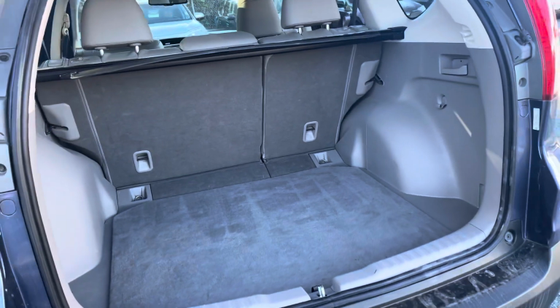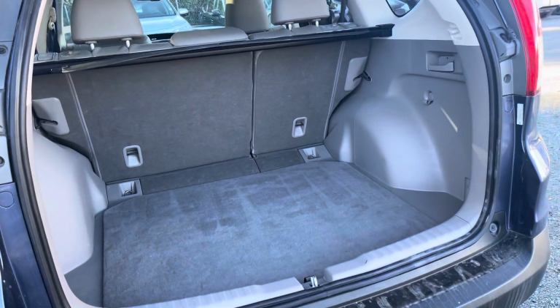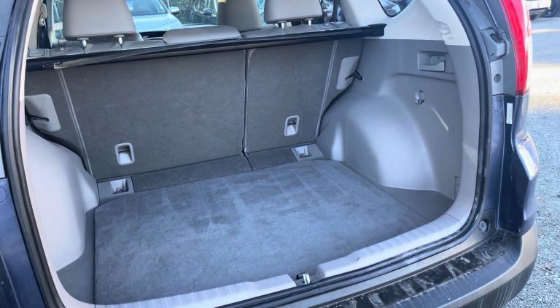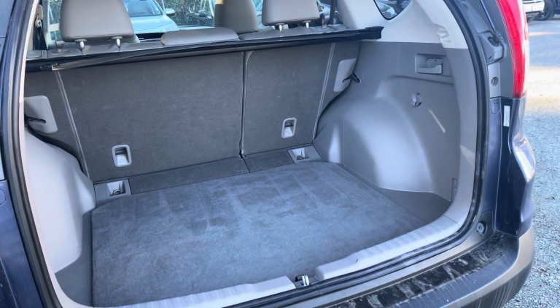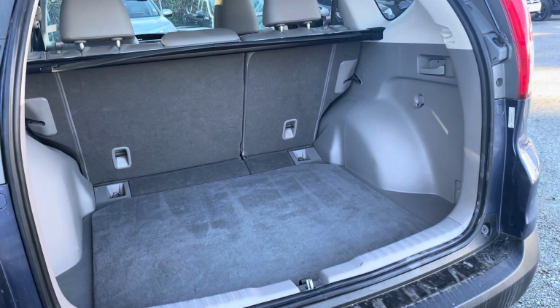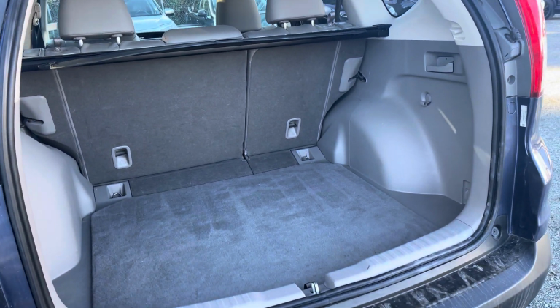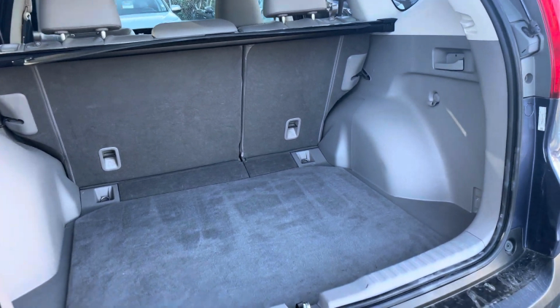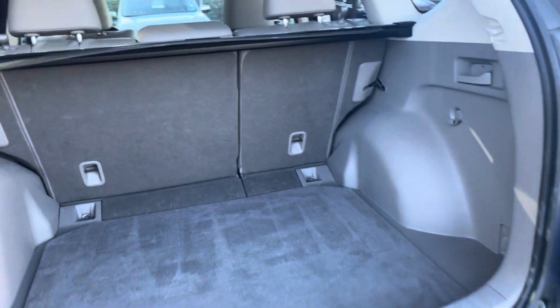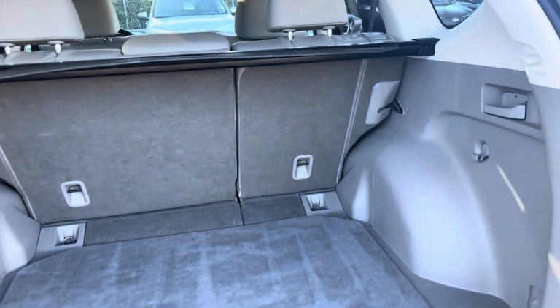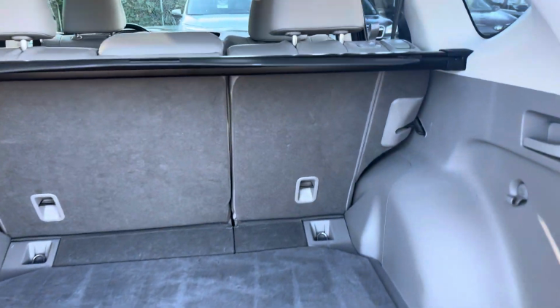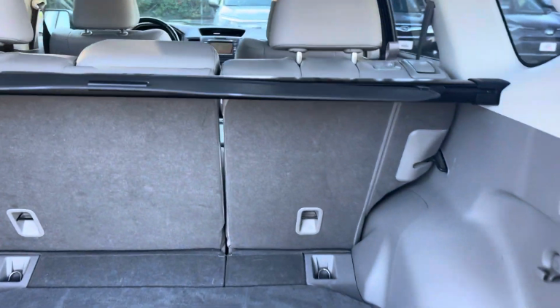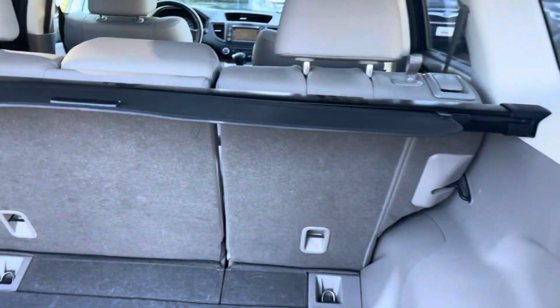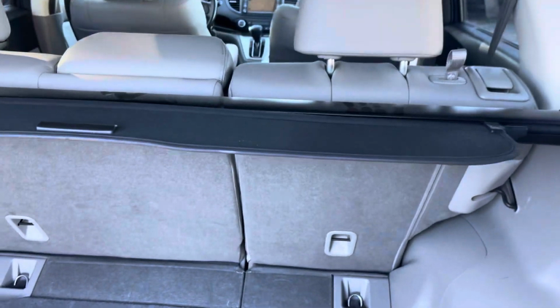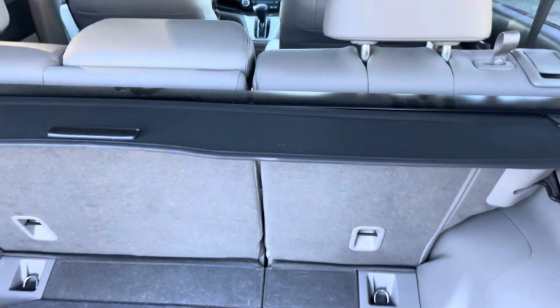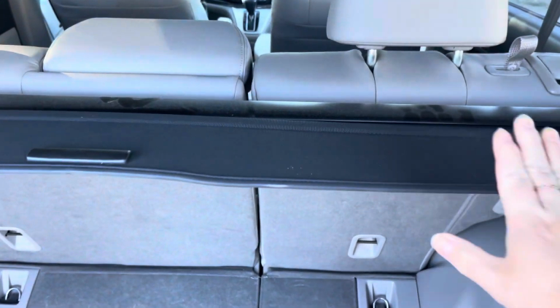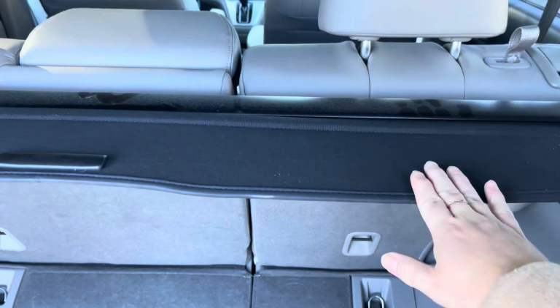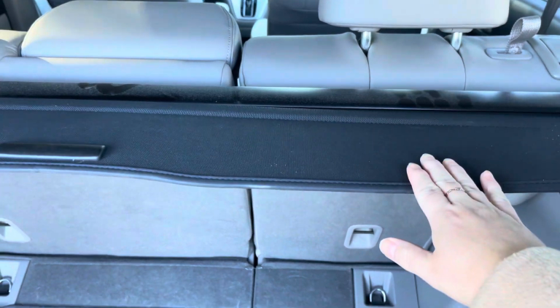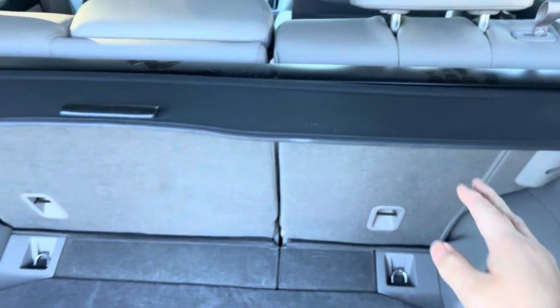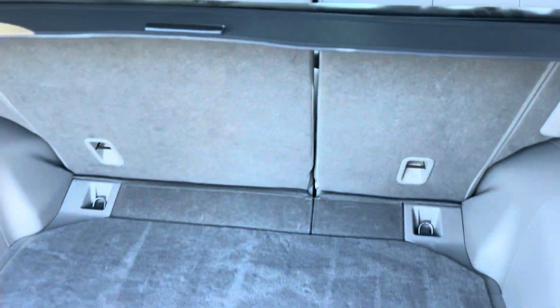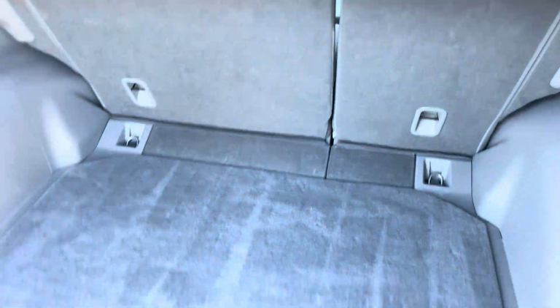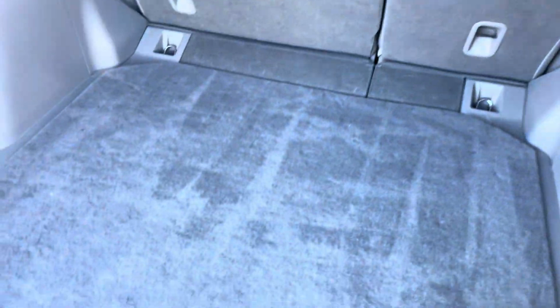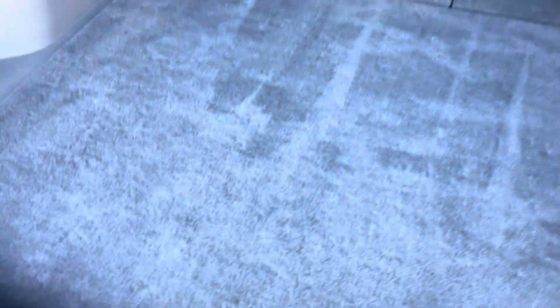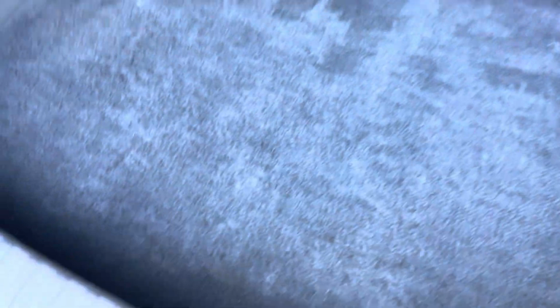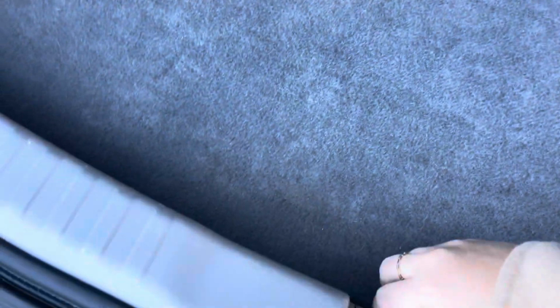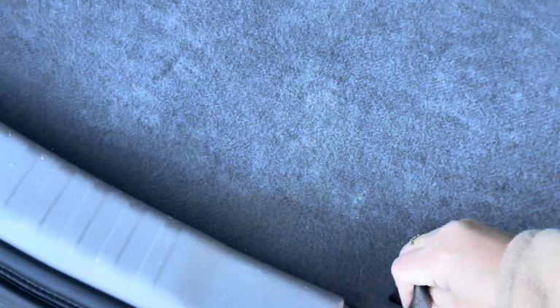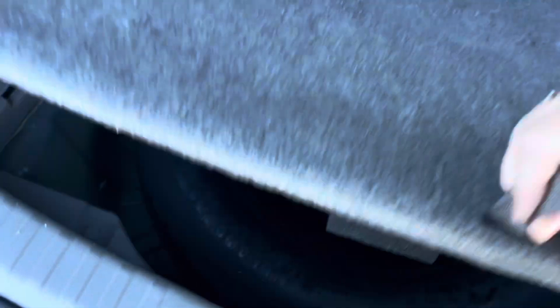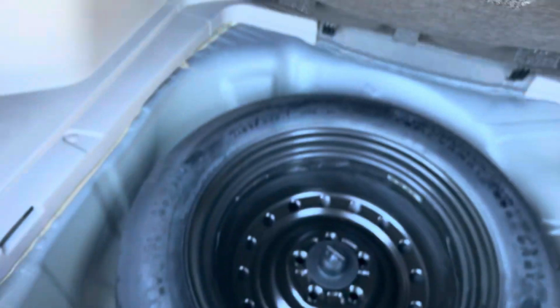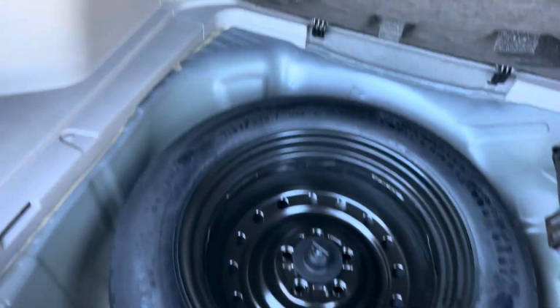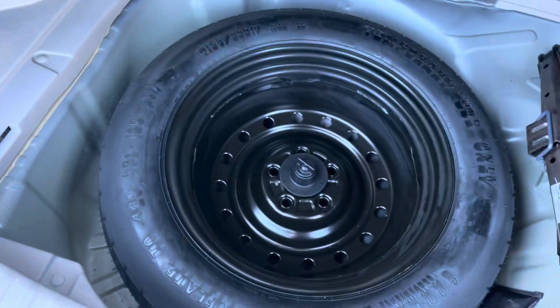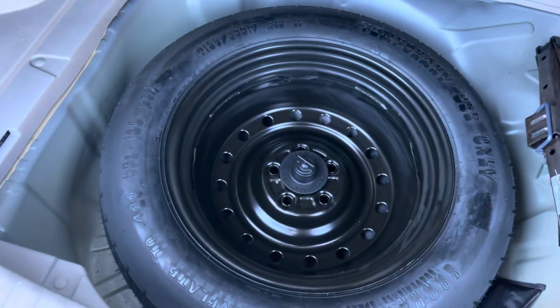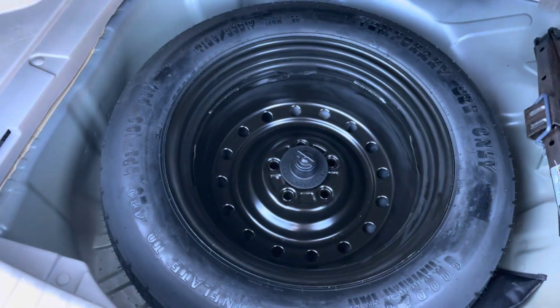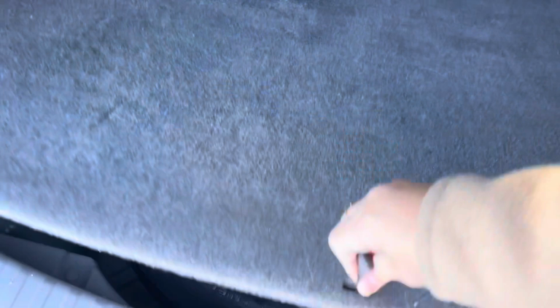Quick look at the trunk space here. You do get the cargo cover included, and then underneath is where your spare tire is located.